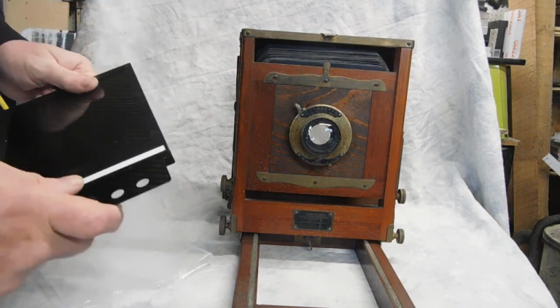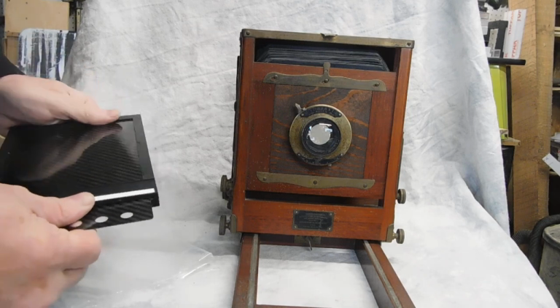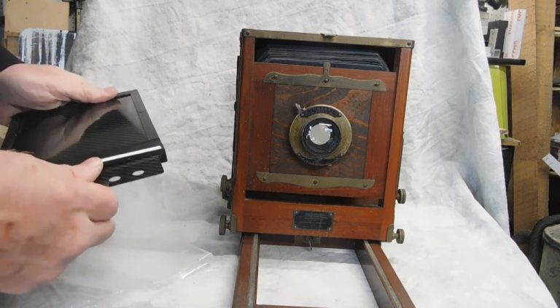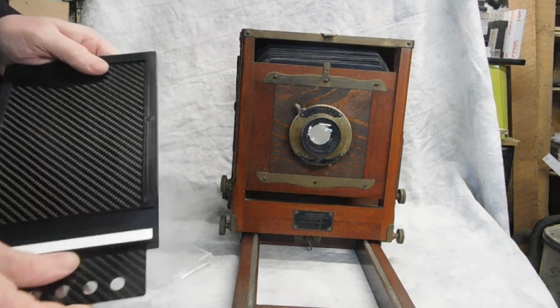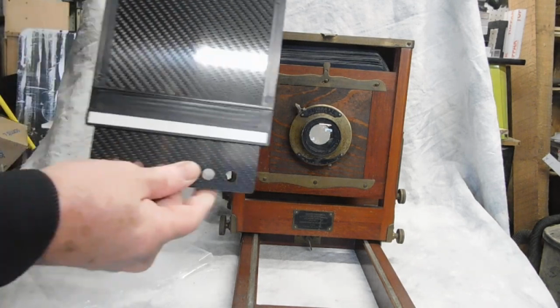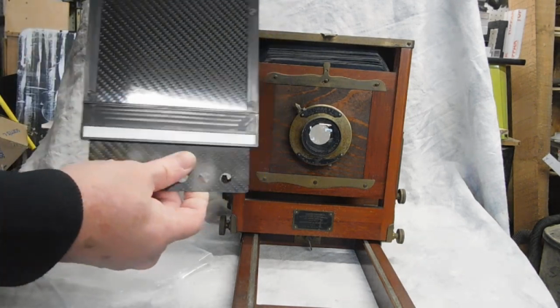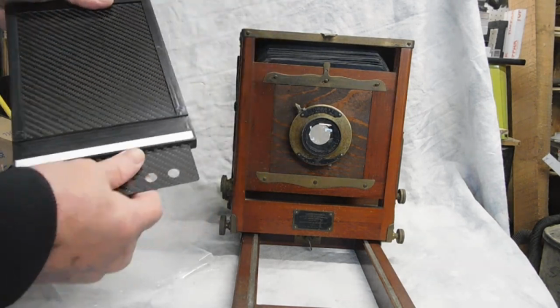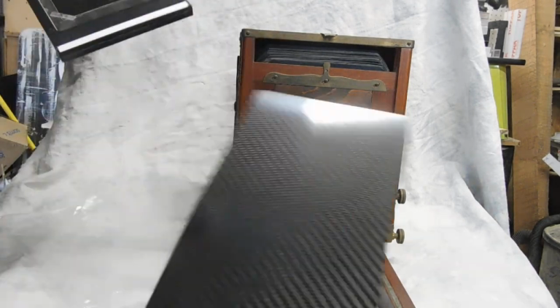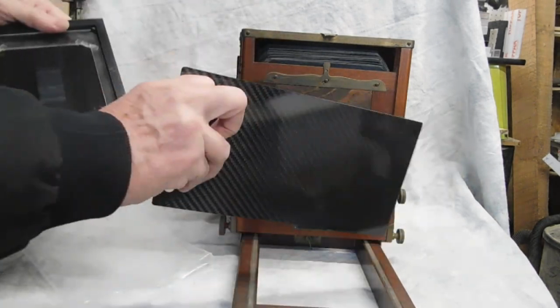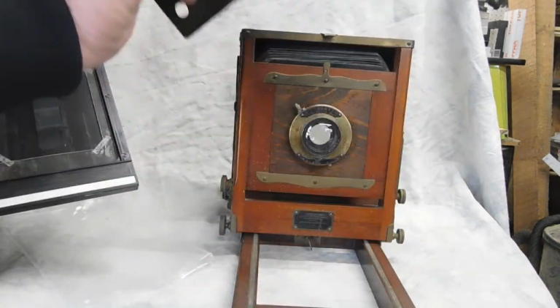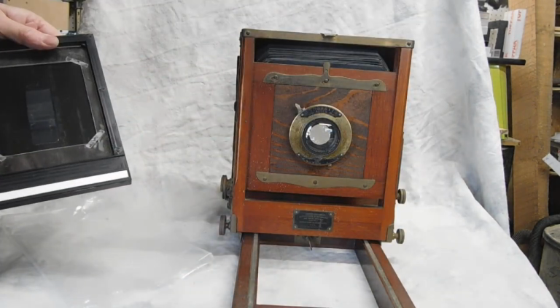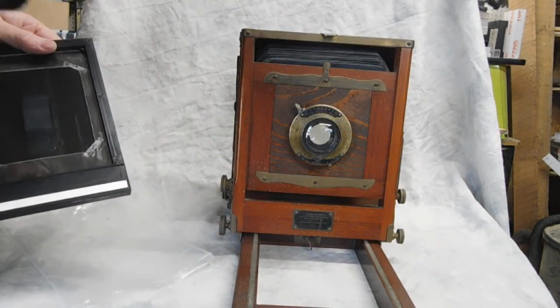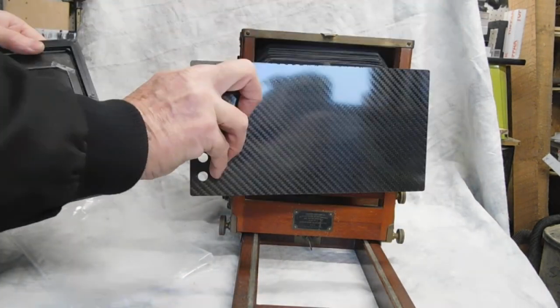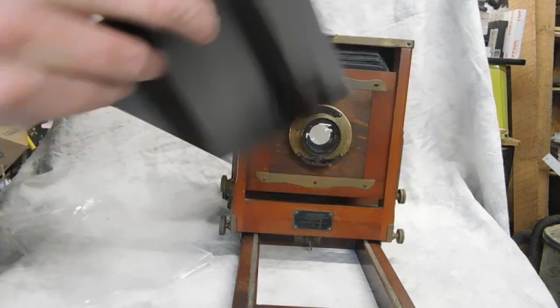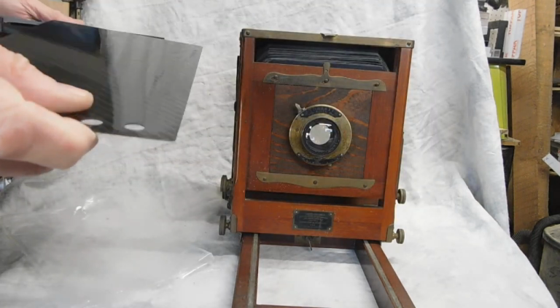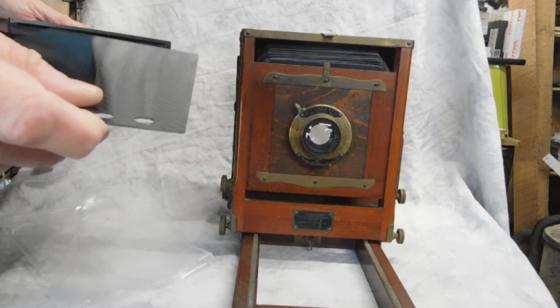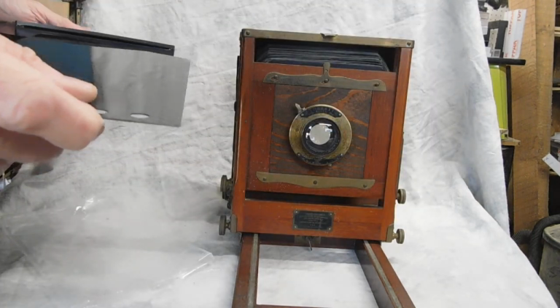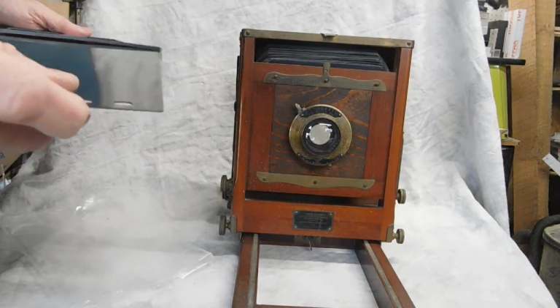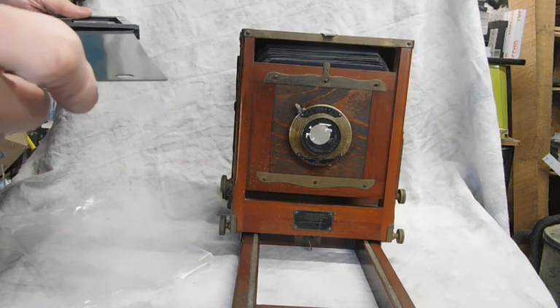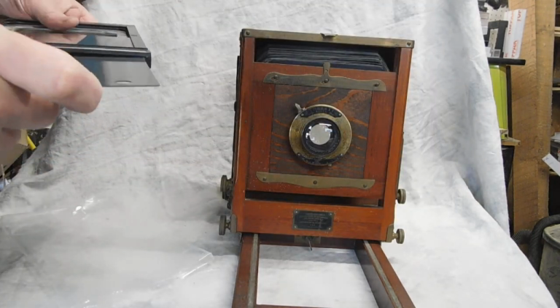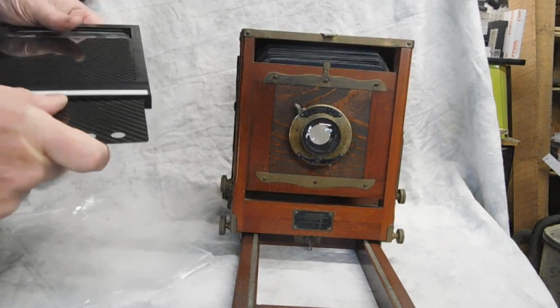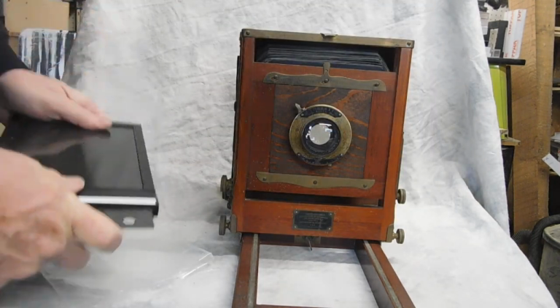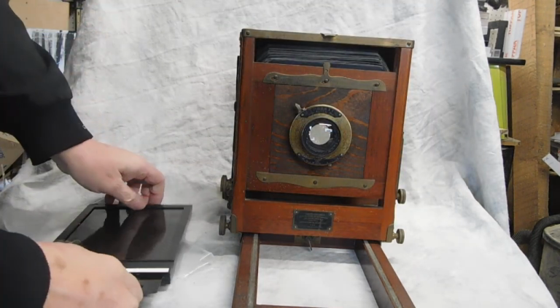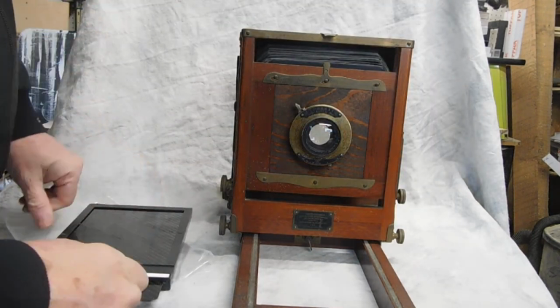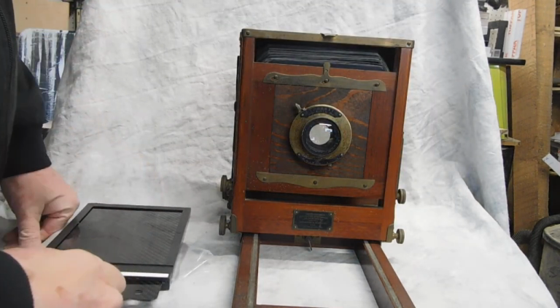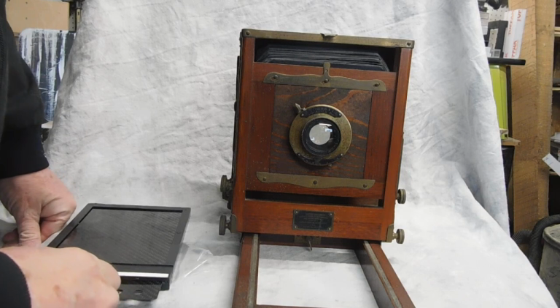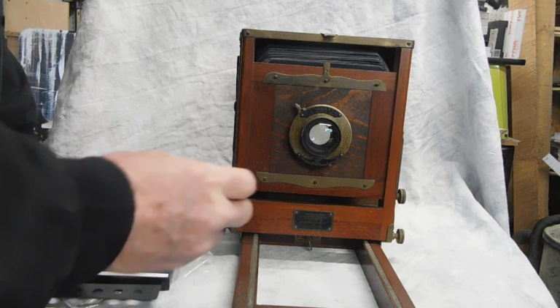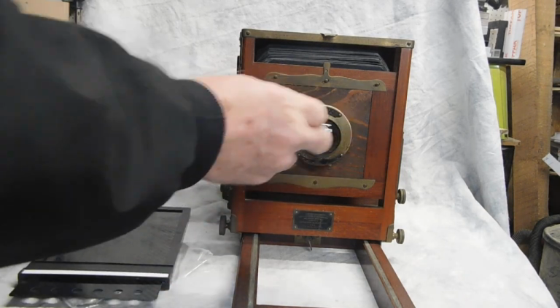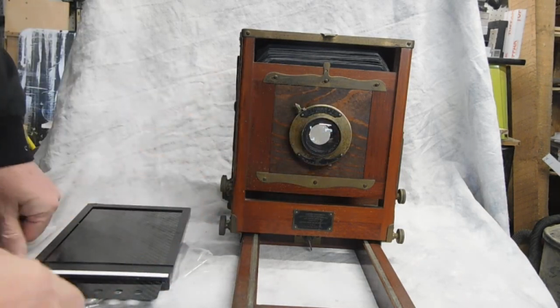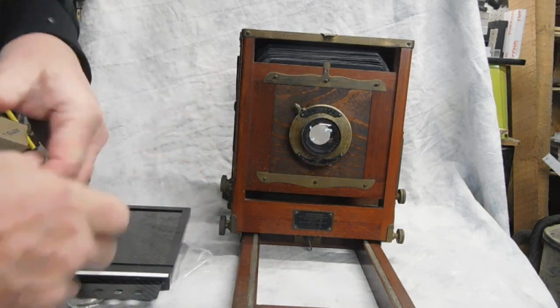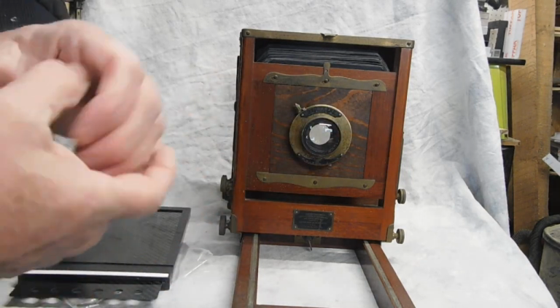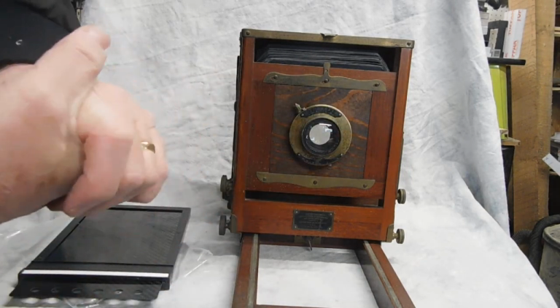You can also use your dark slide. What they used to do was just cover it and make your exposure. Another way is just to use your hand, or make a lens cover.